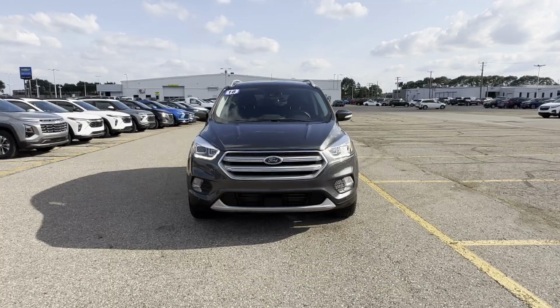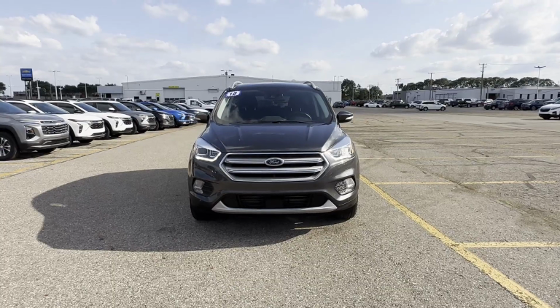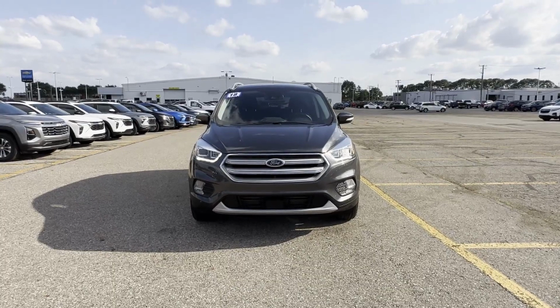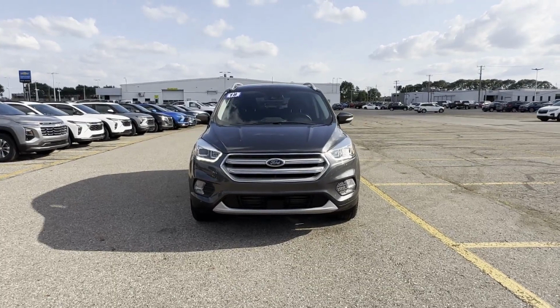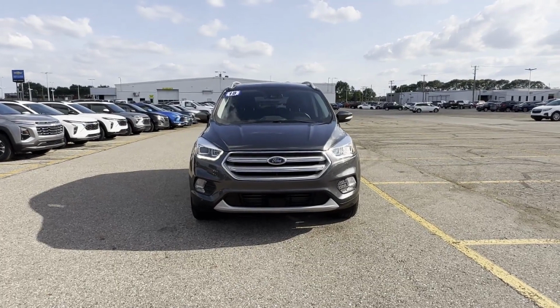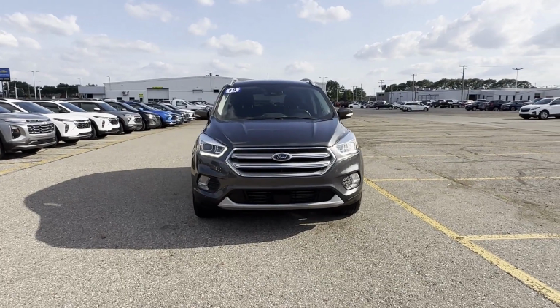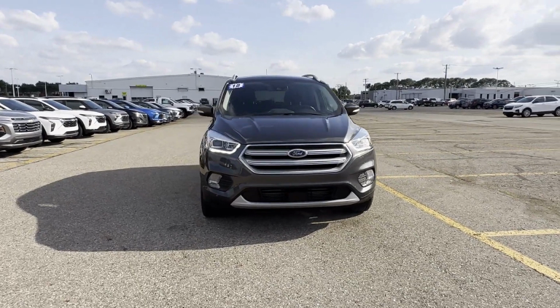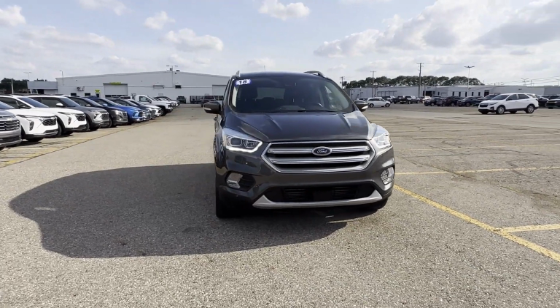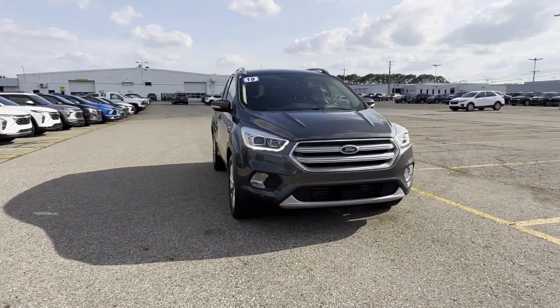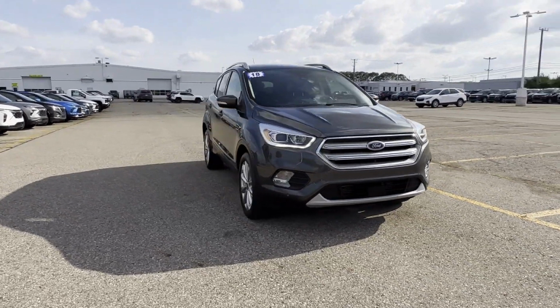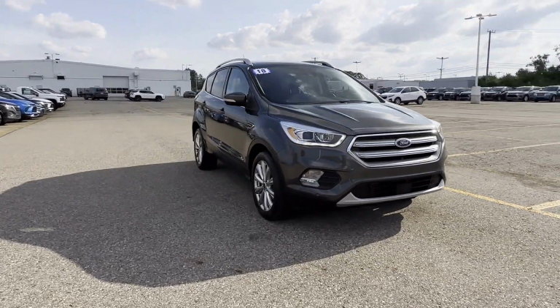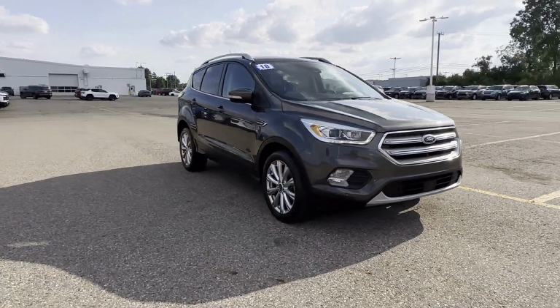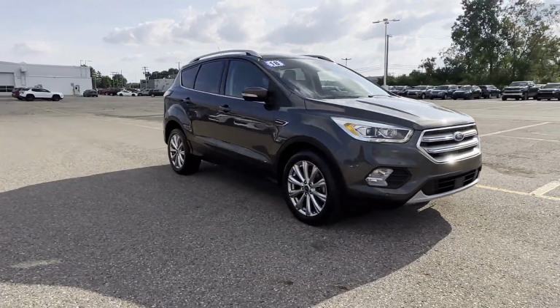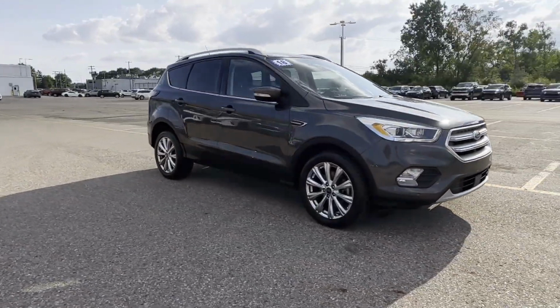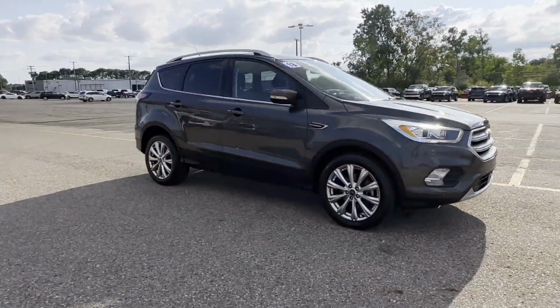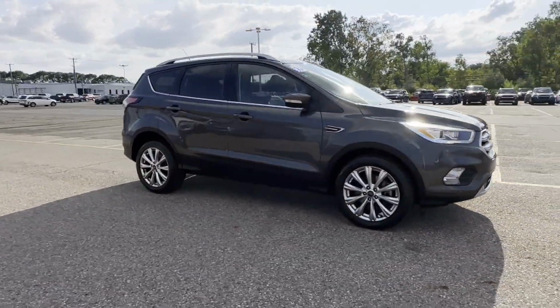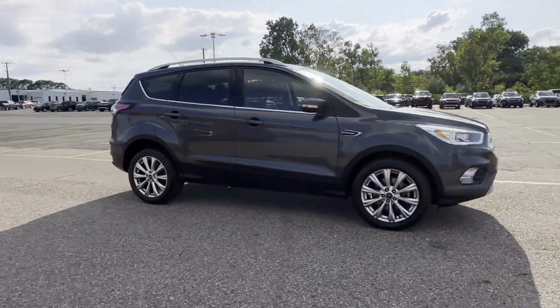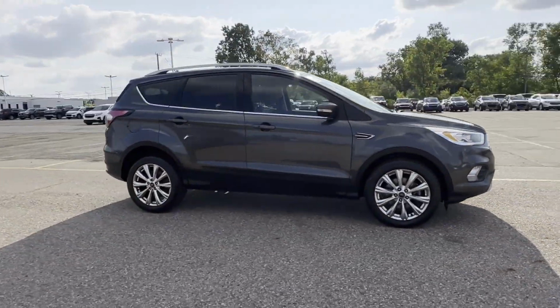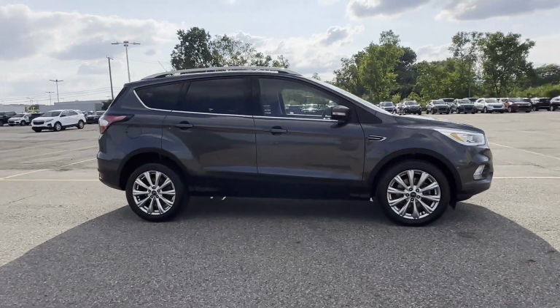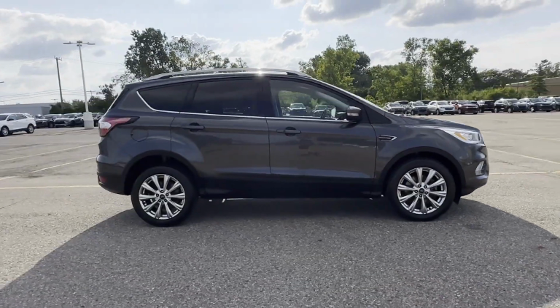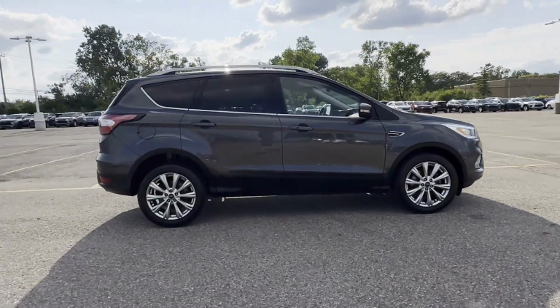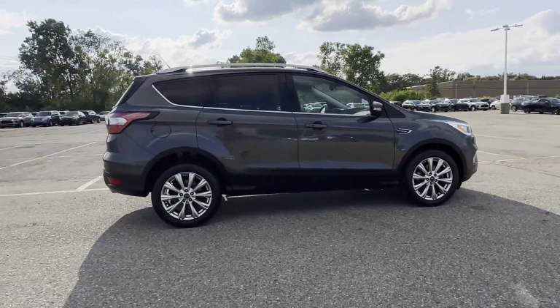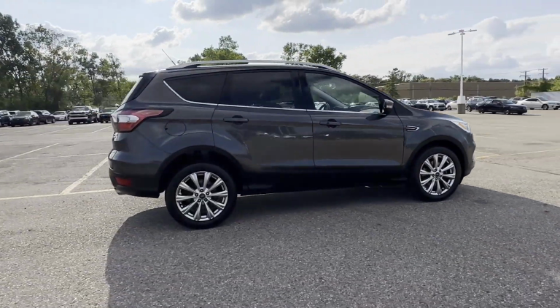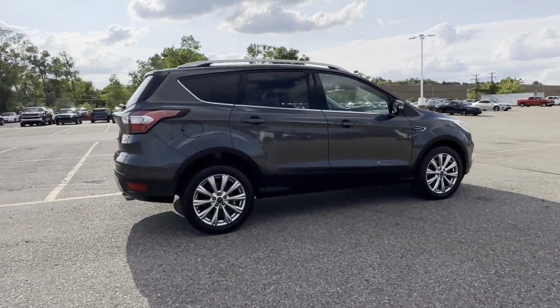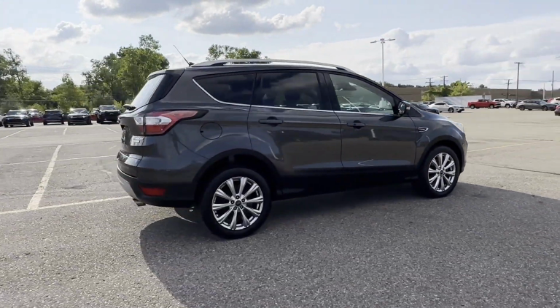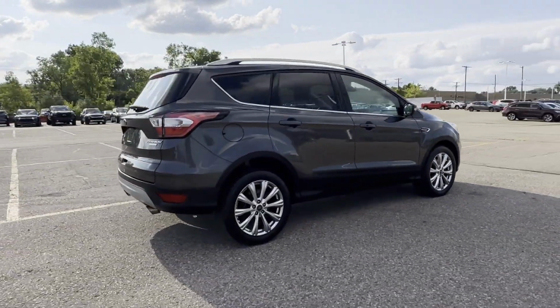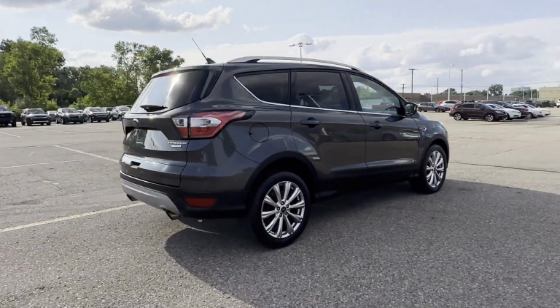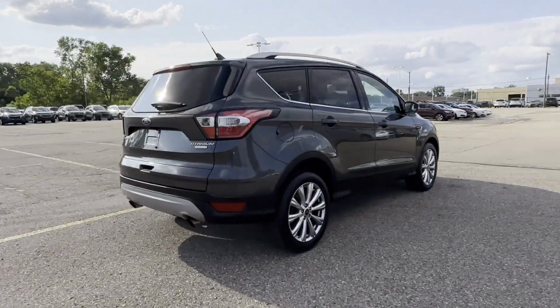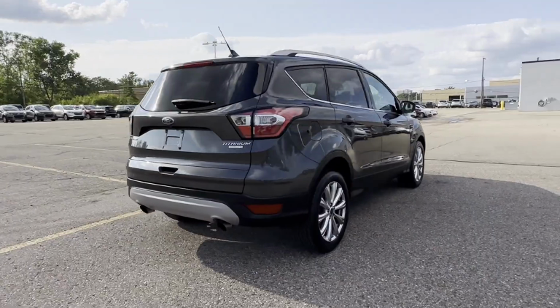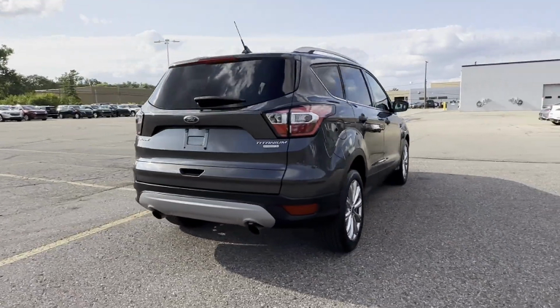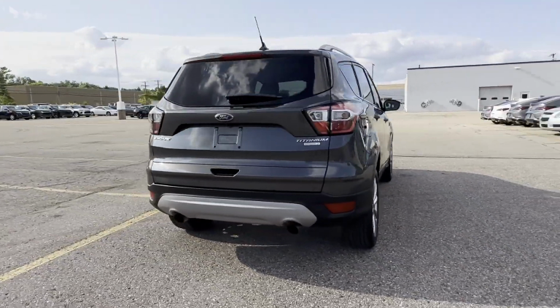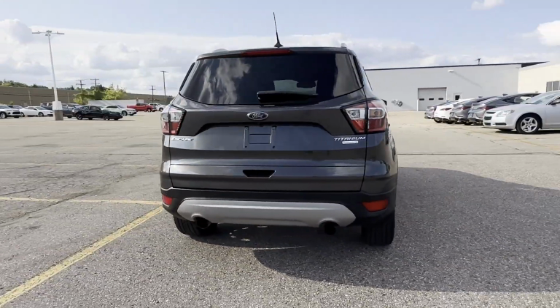2018 Ford Escape with less than 33,000 miles on the odometer. This SUV offers space as well as power and performance. You'll love this long list of impressive amenities, which include the following.